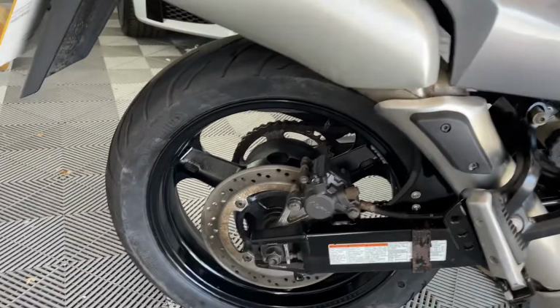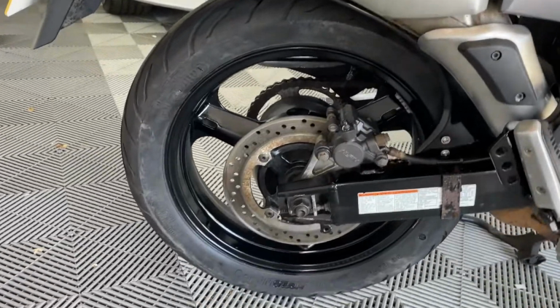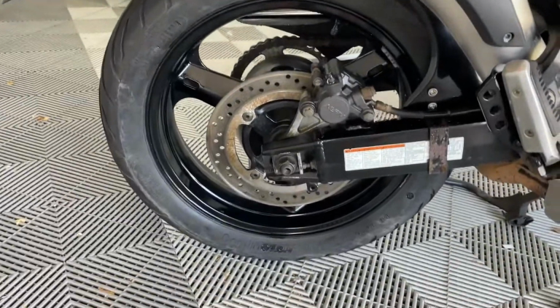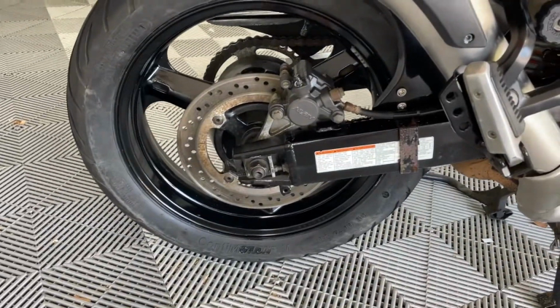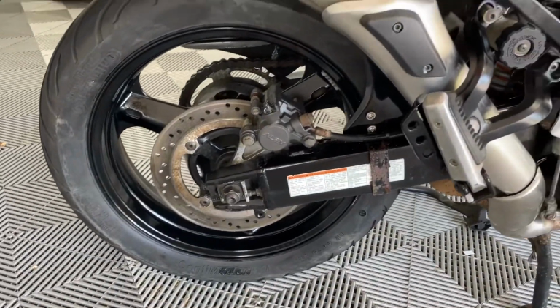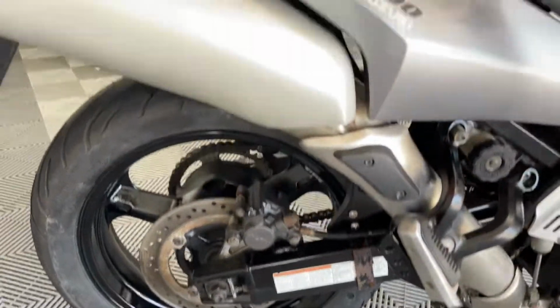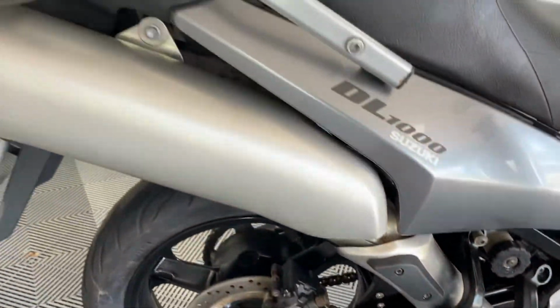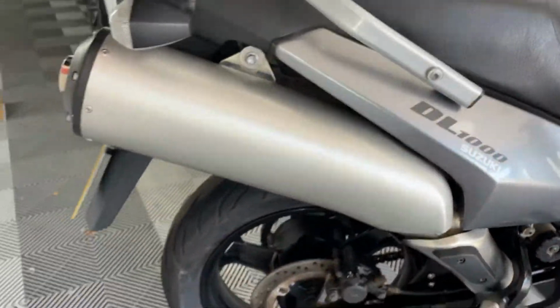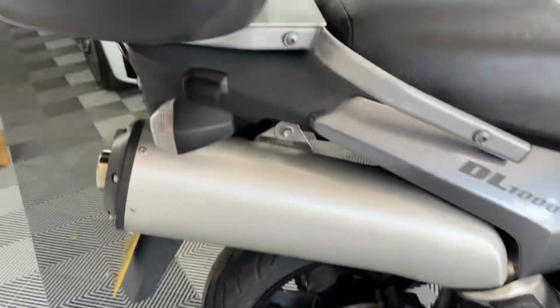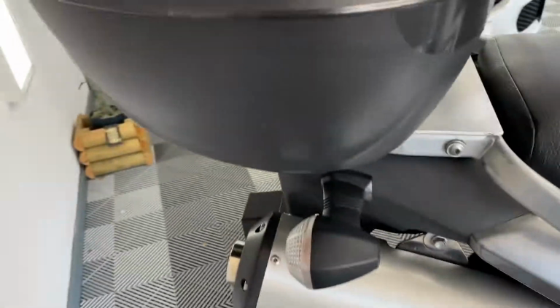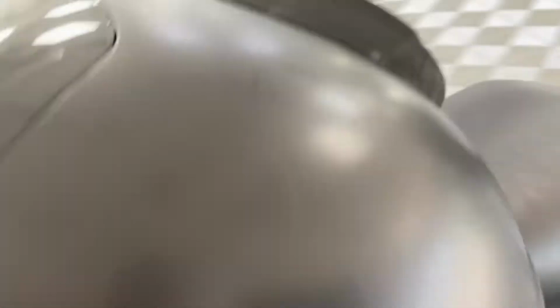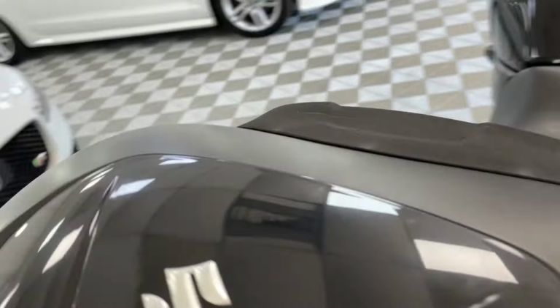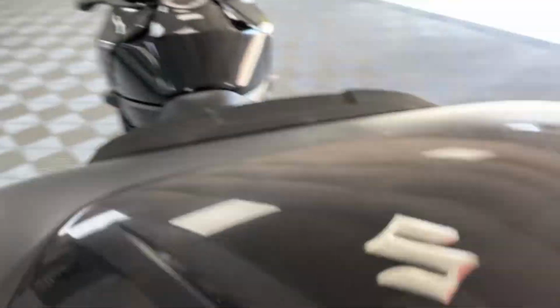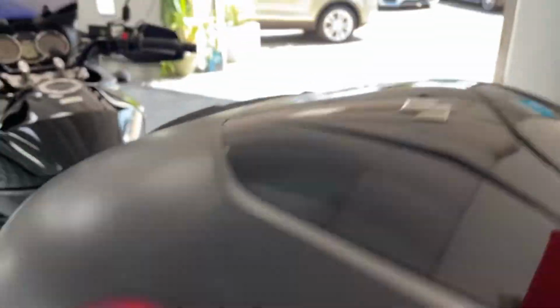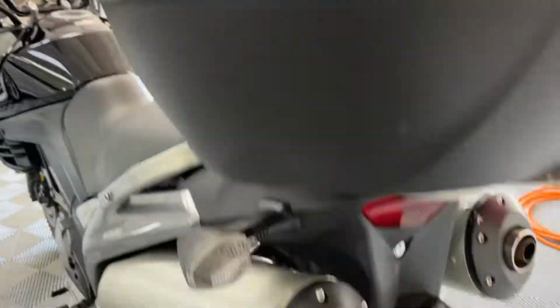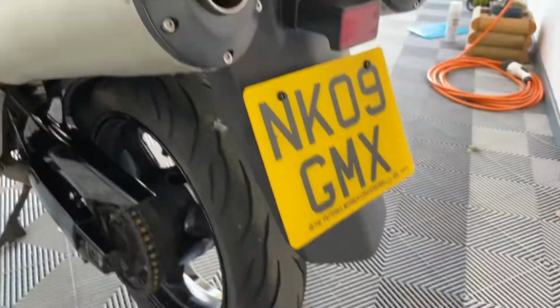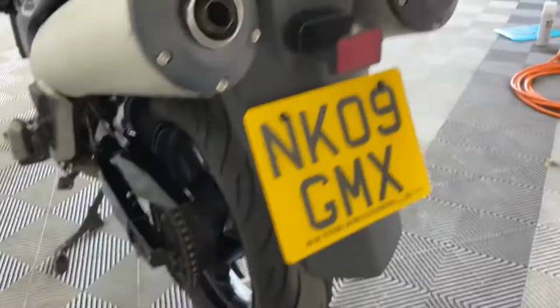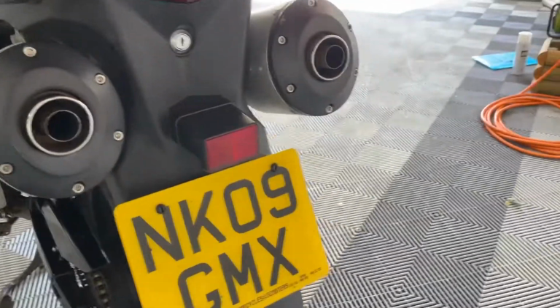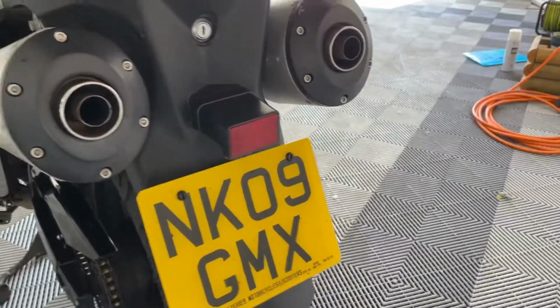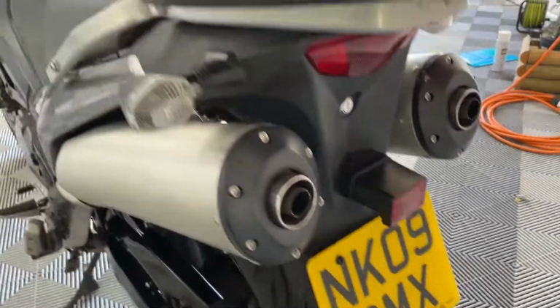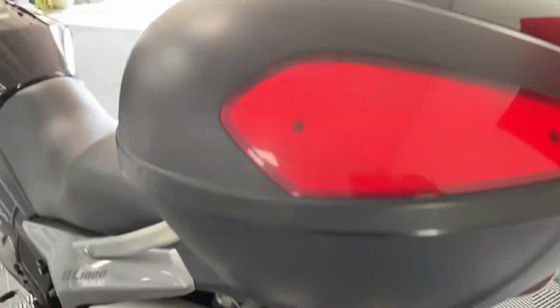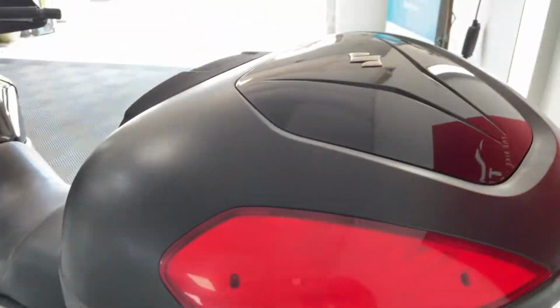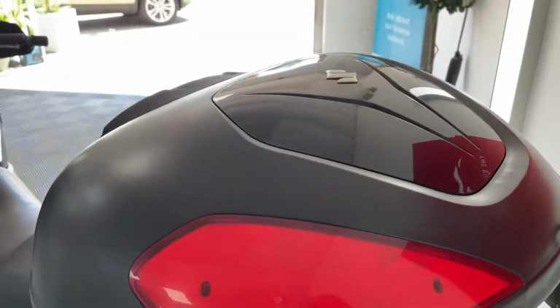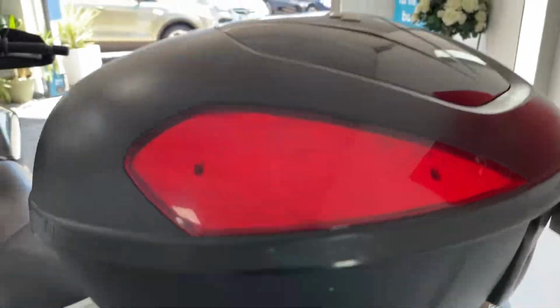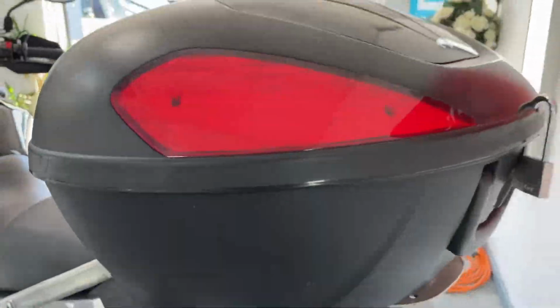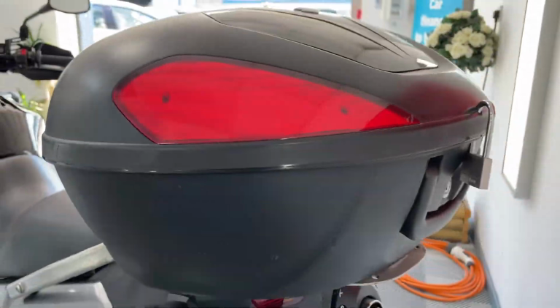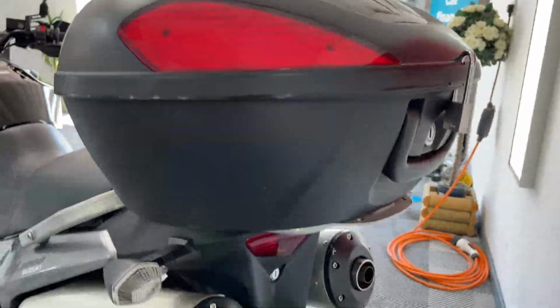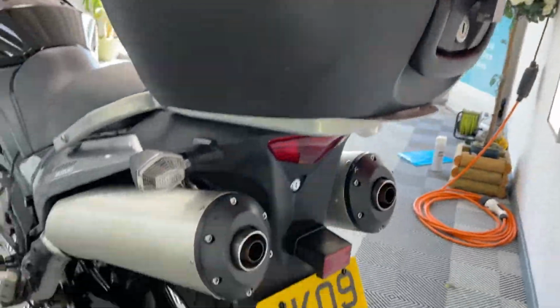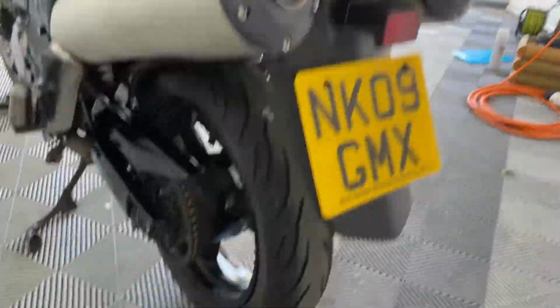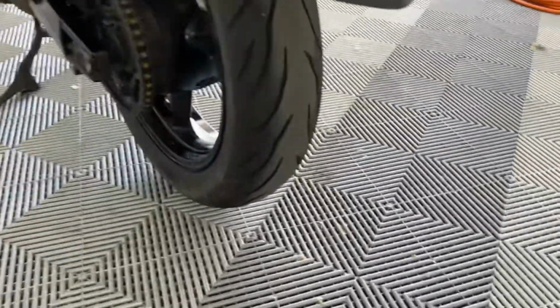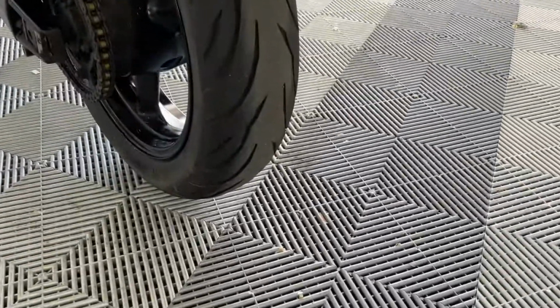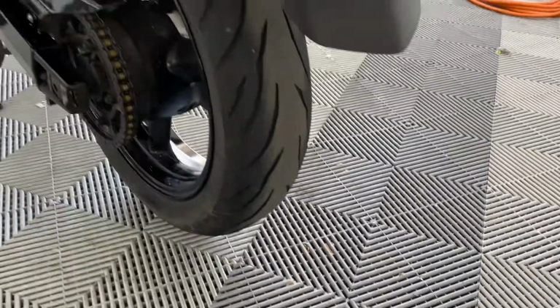Rear wheel good. Twin exhaust looks awesome on the bike. Got a Suzuki top box. Rear tyre has plenty of wear there.